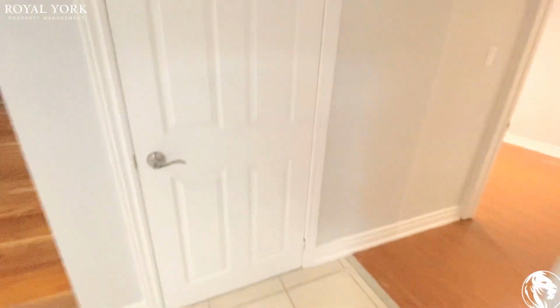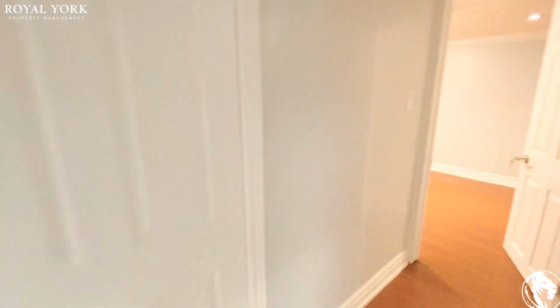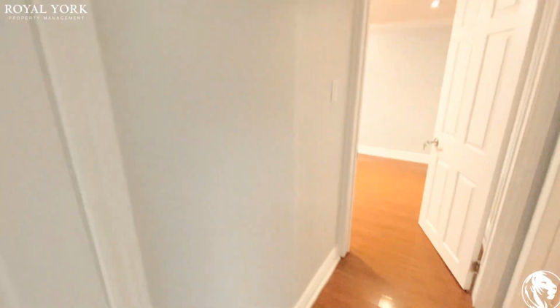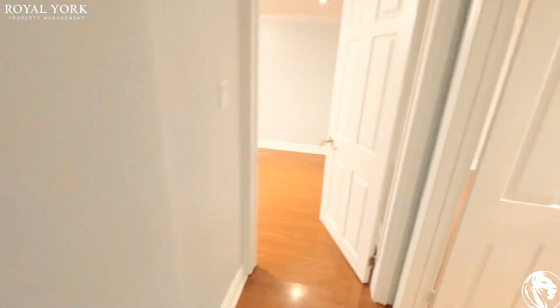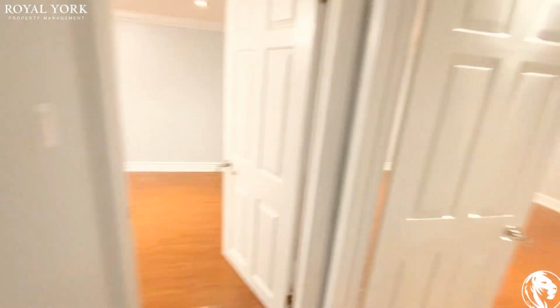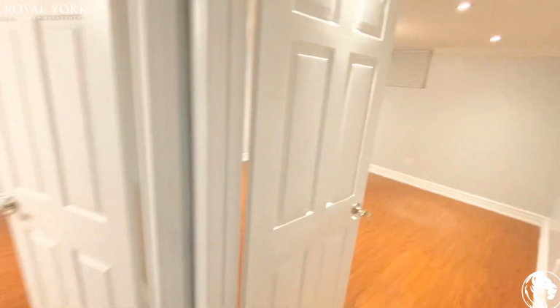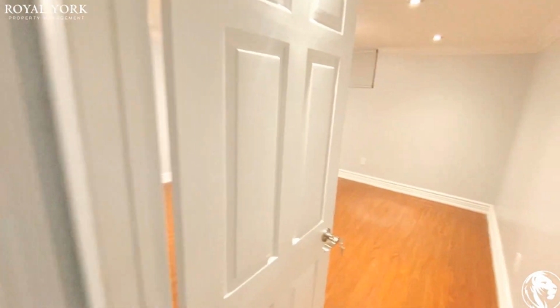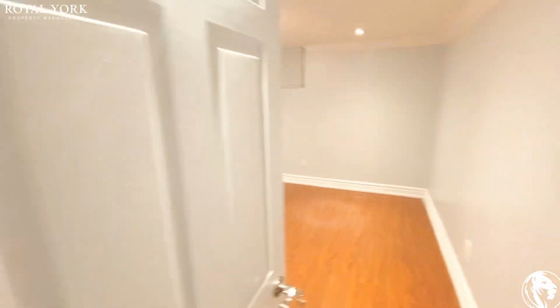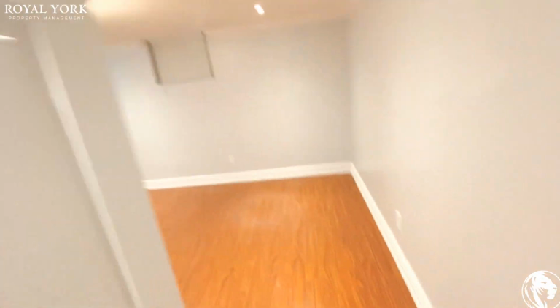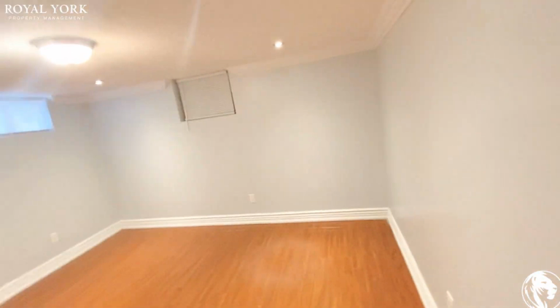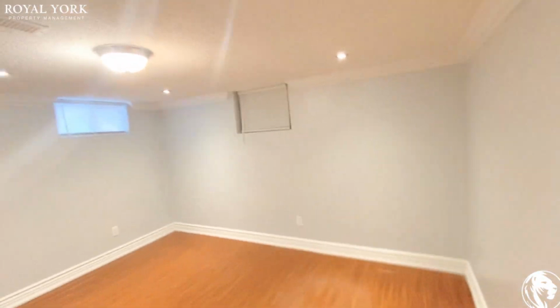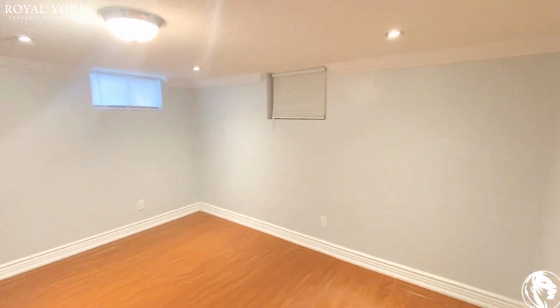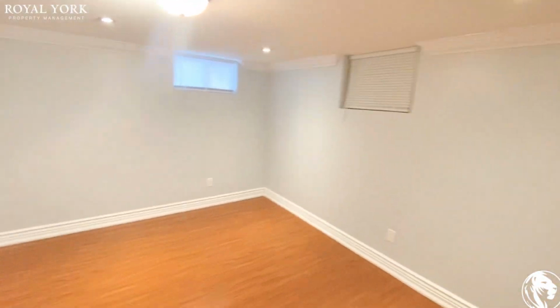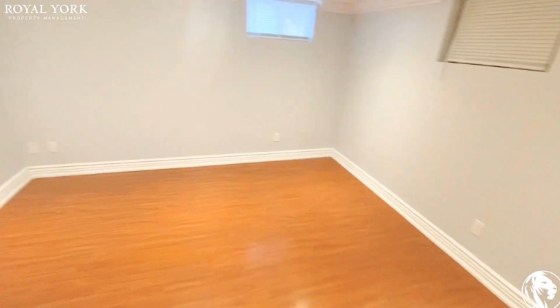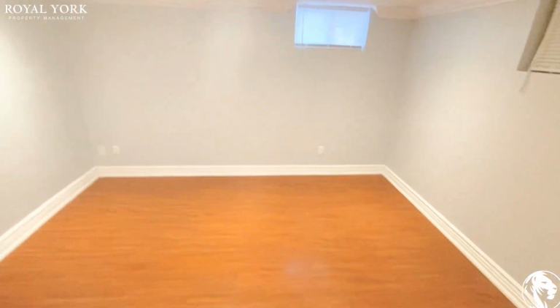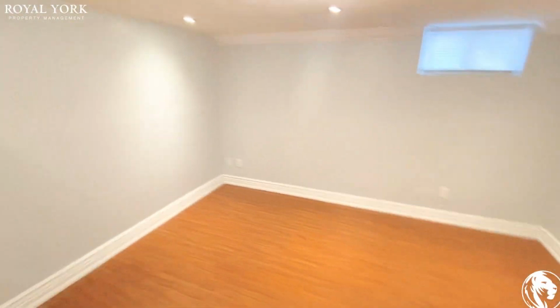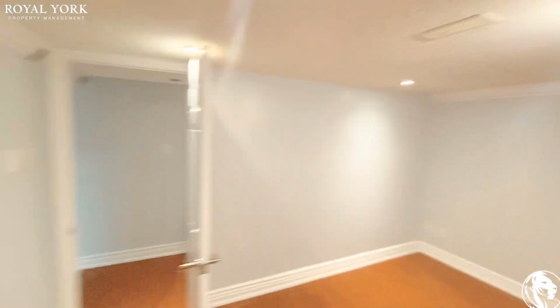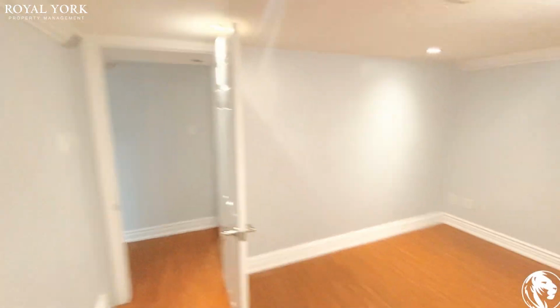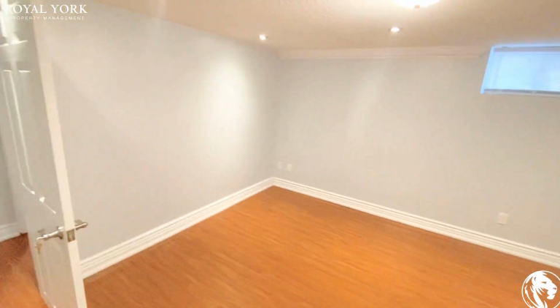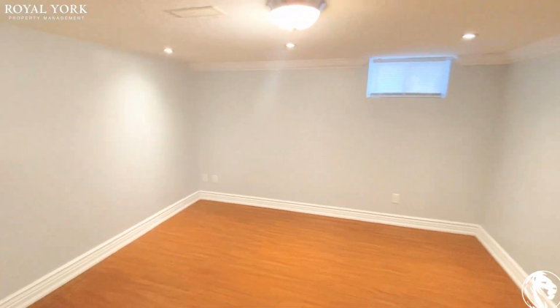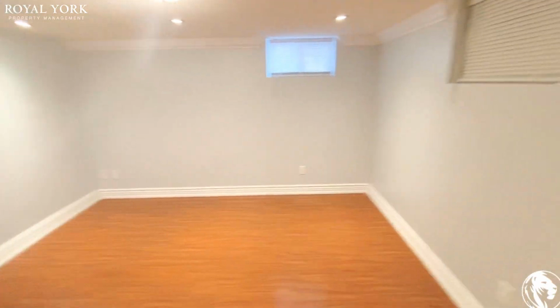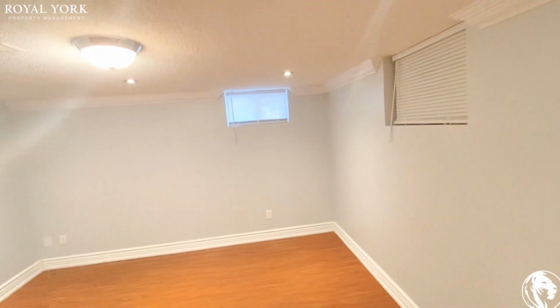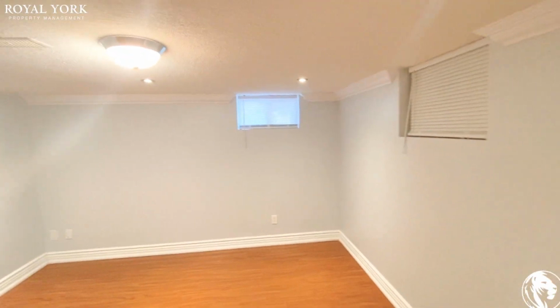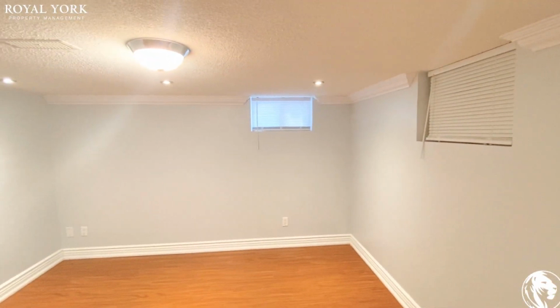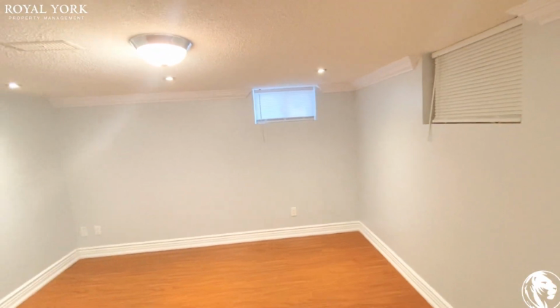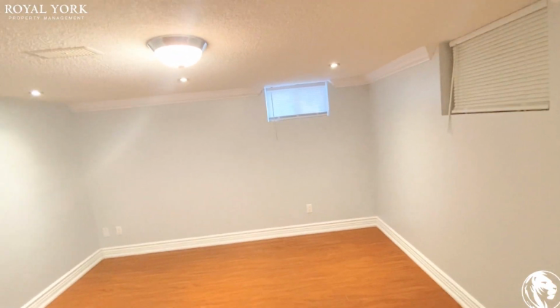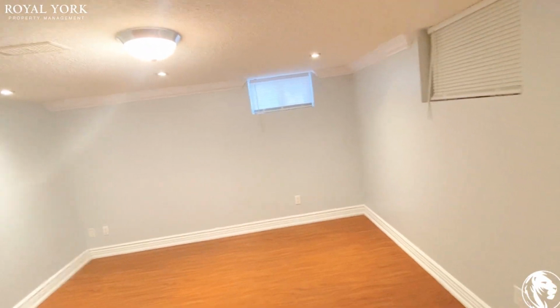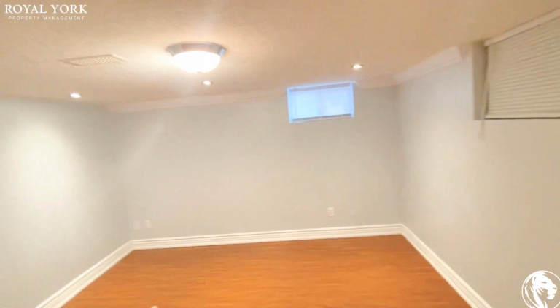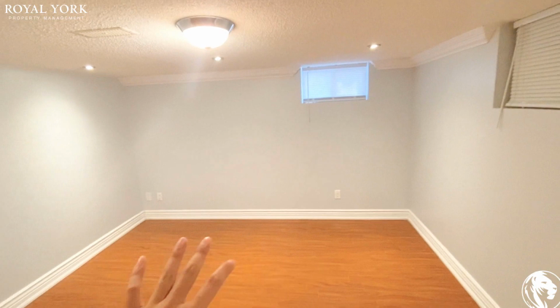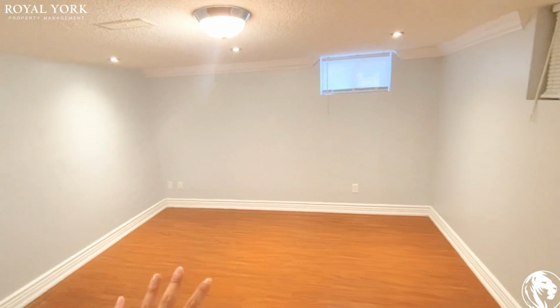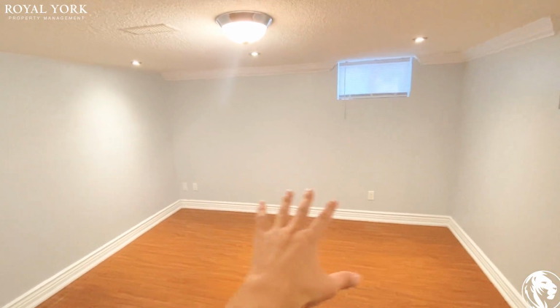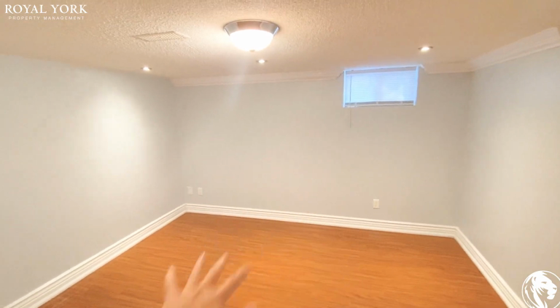Here we have hardwood floor in two rooms. Again, very big. There's no closet inside, so you might use this as a kids' room or playroom, but it's still a very big space.